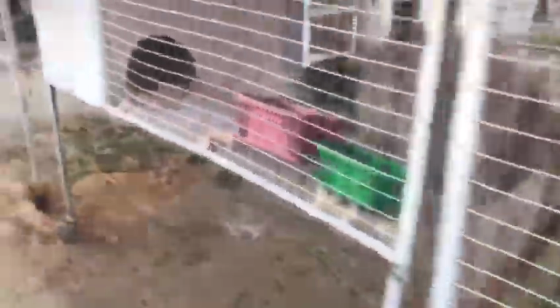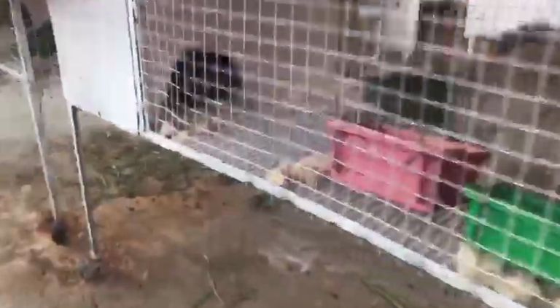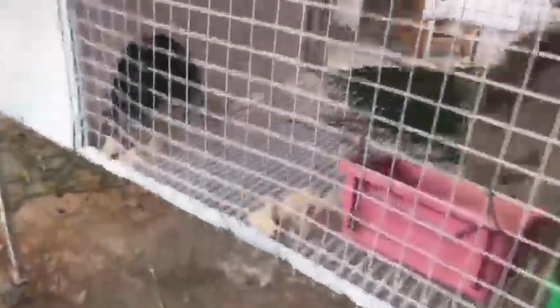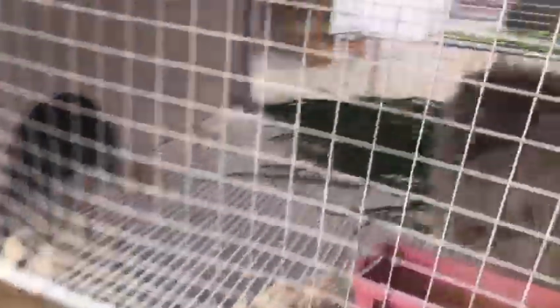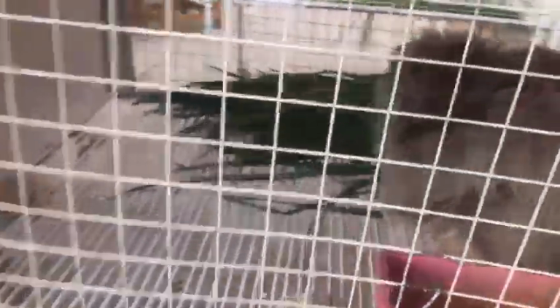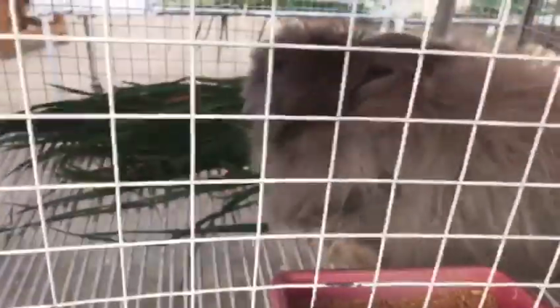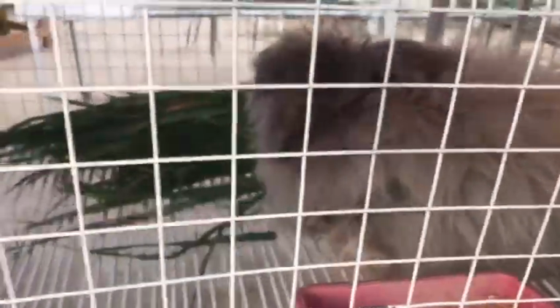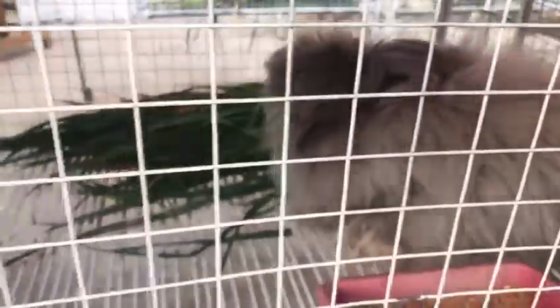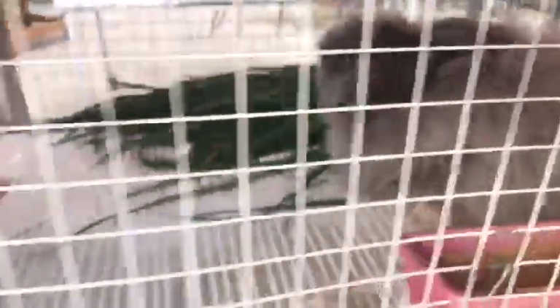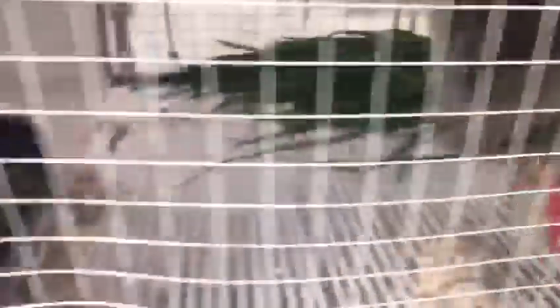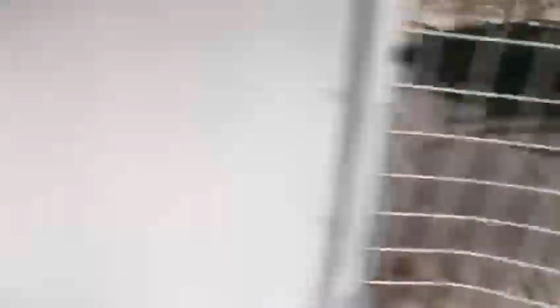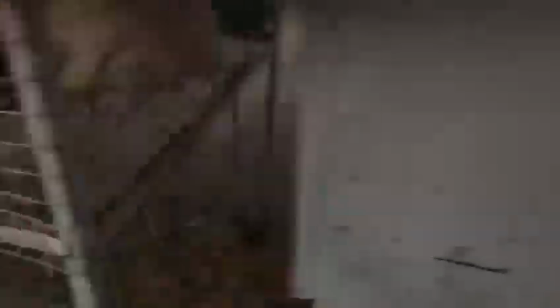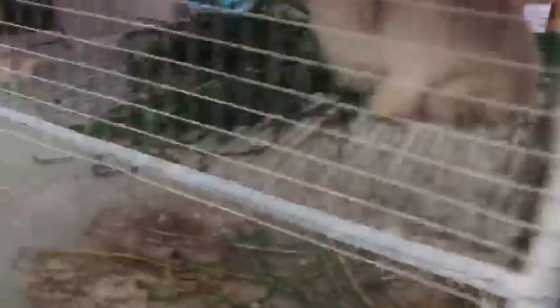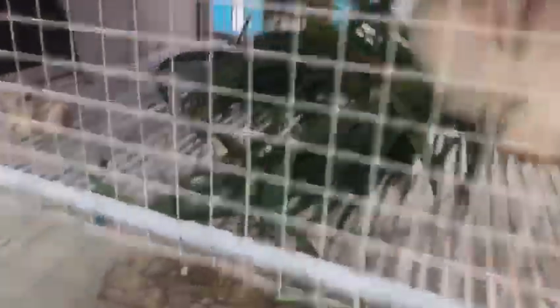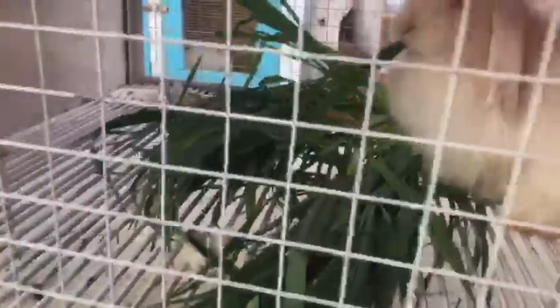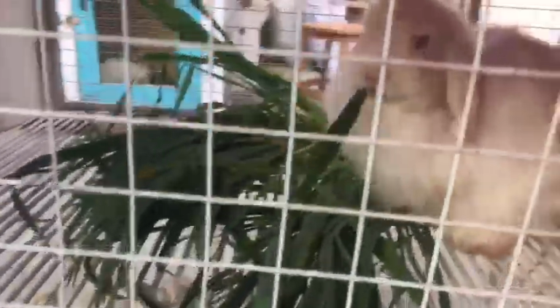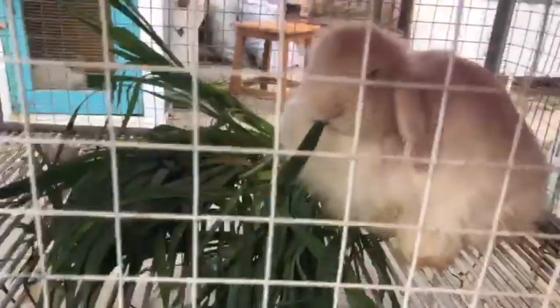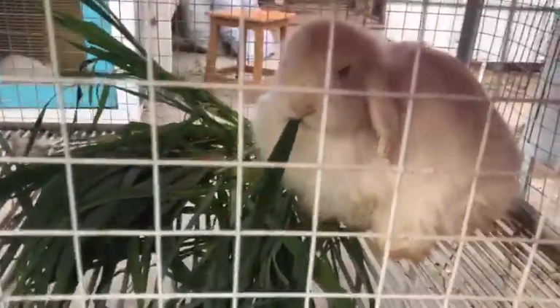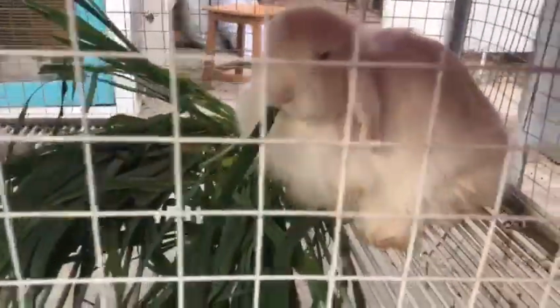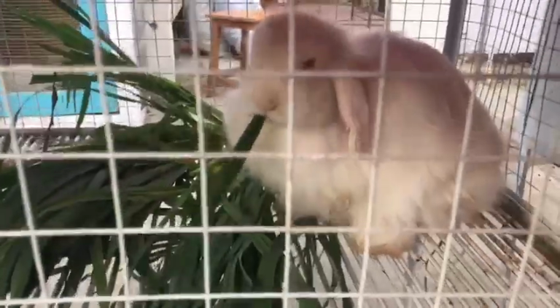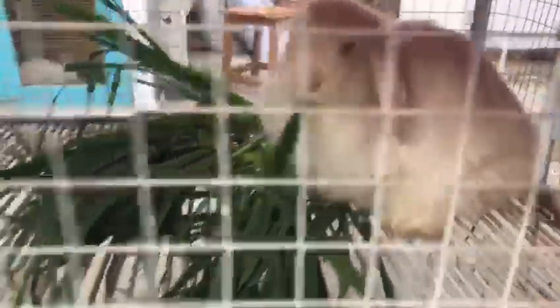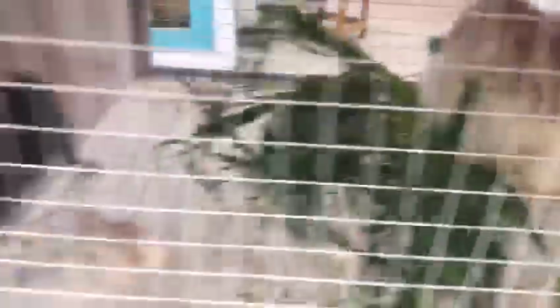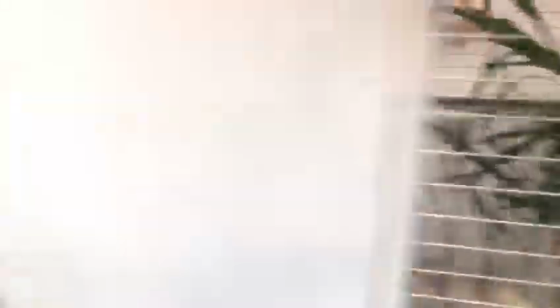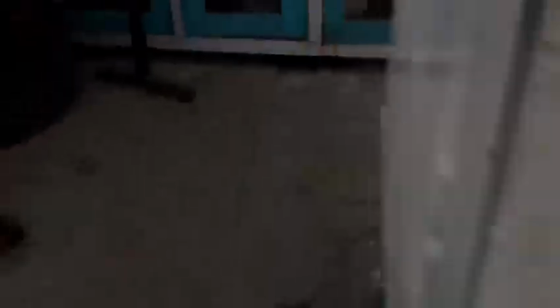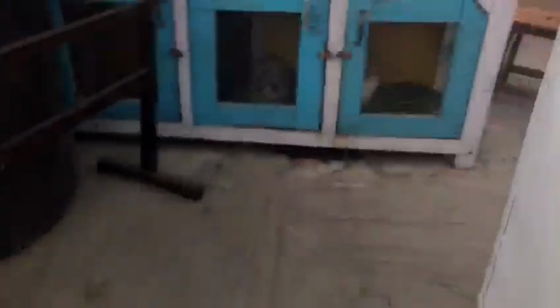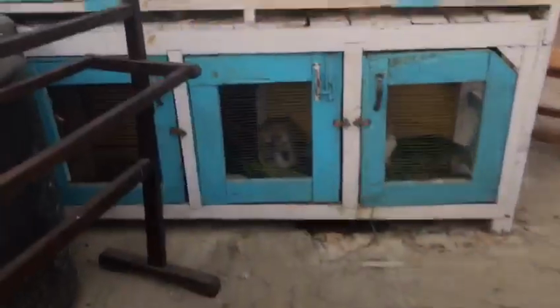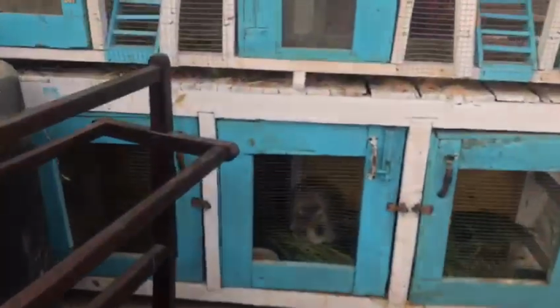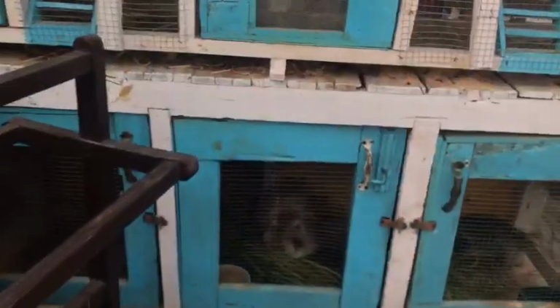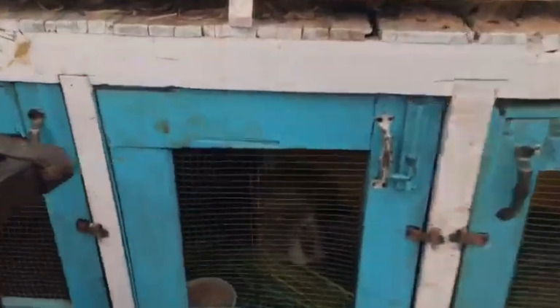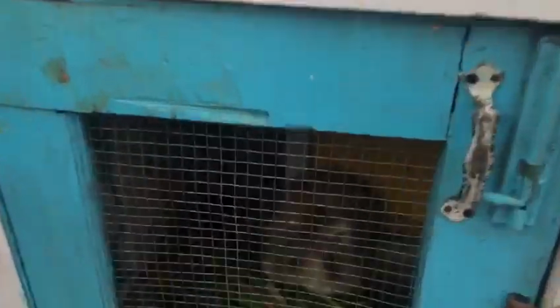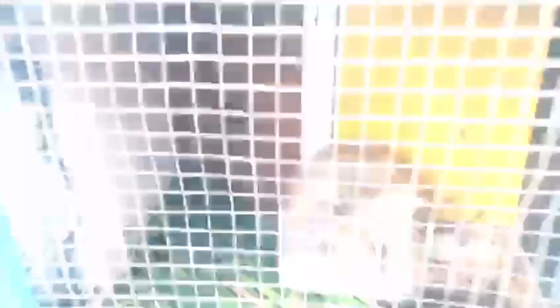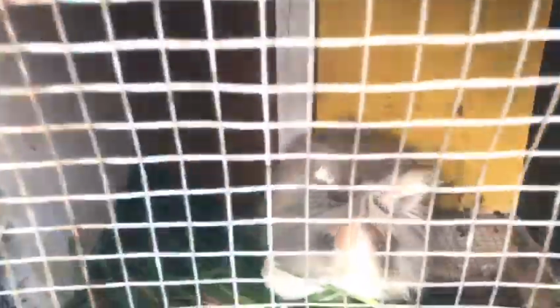This is English Angora. Red eyes. This is the red eye loop.